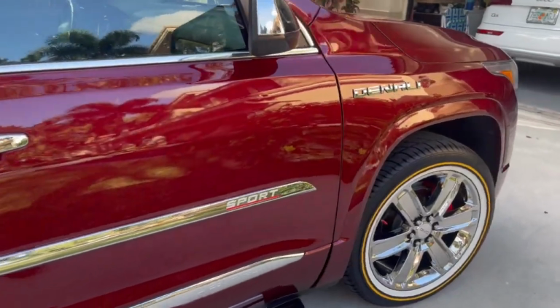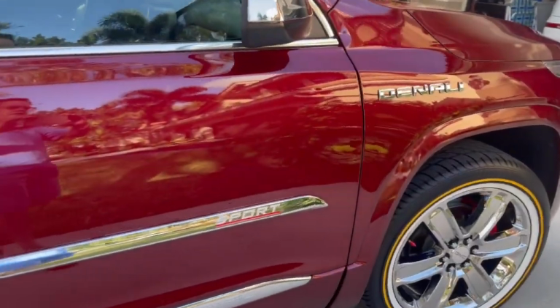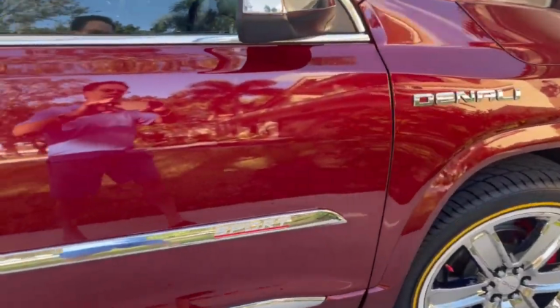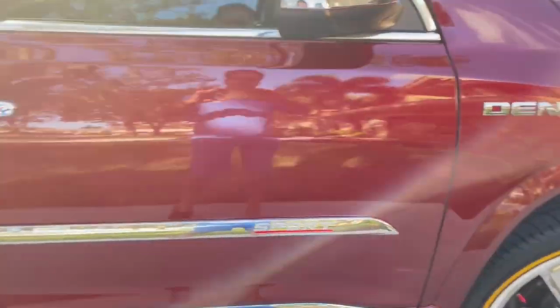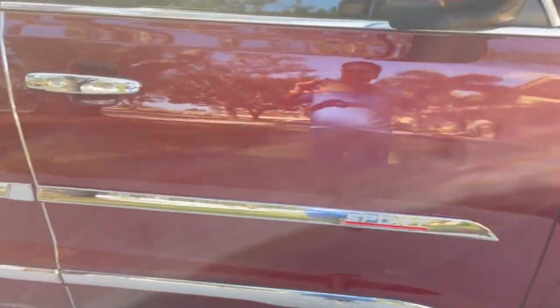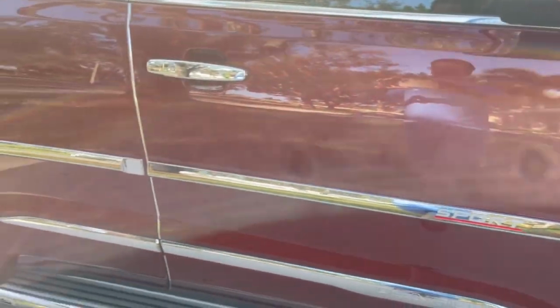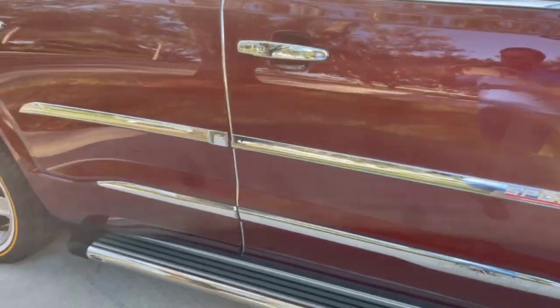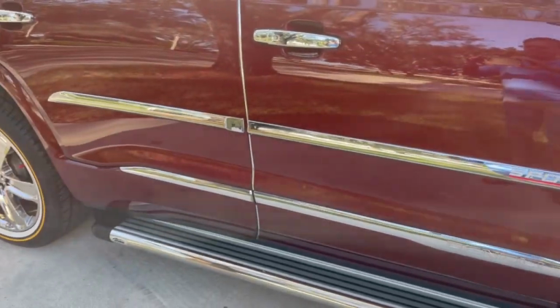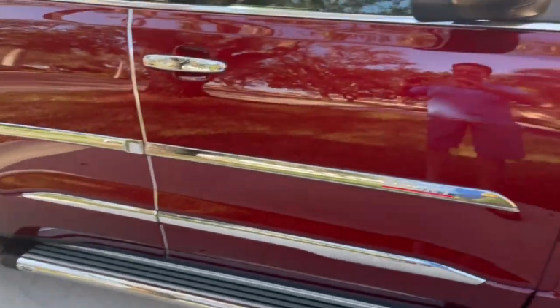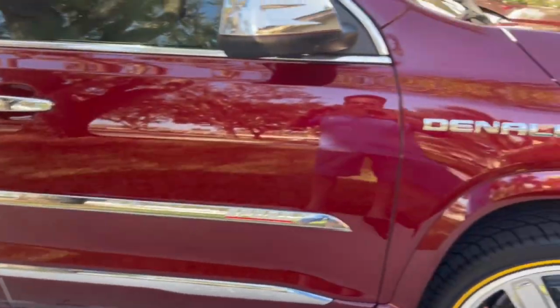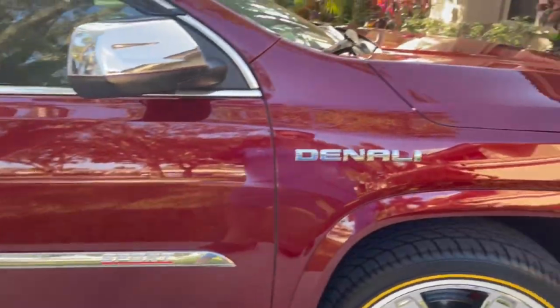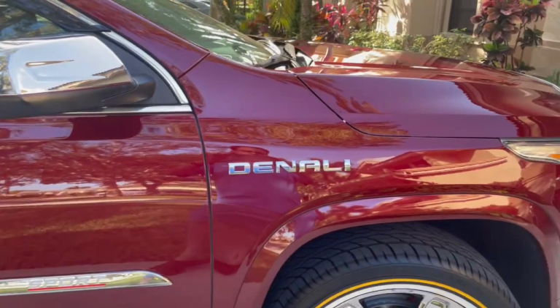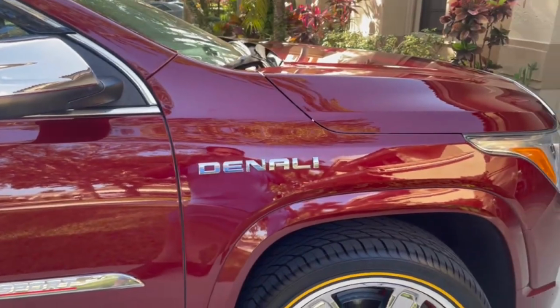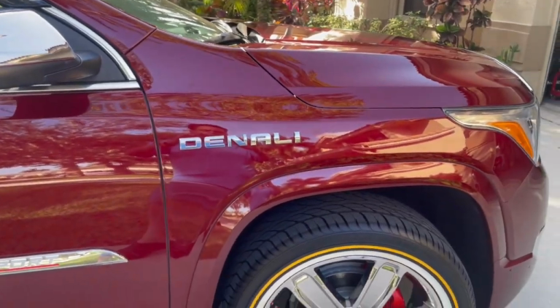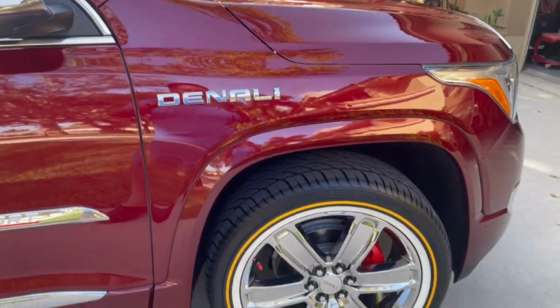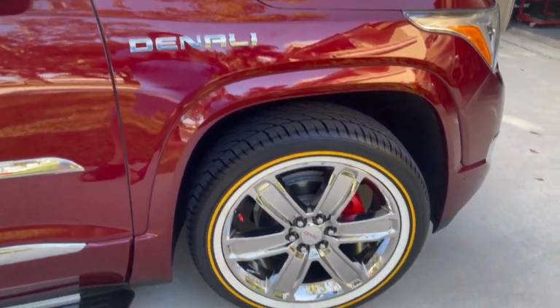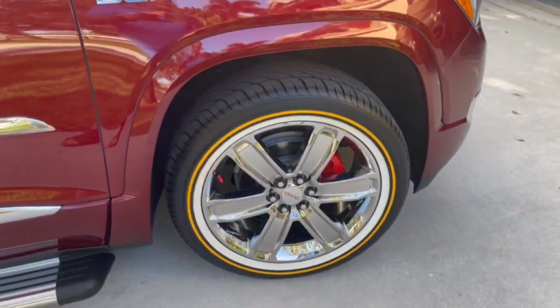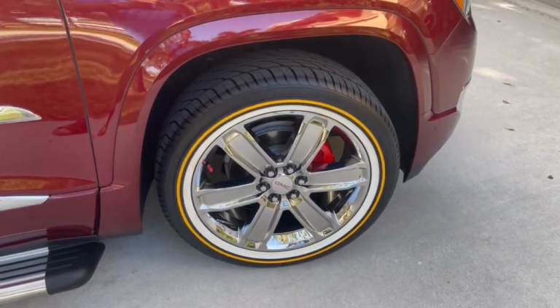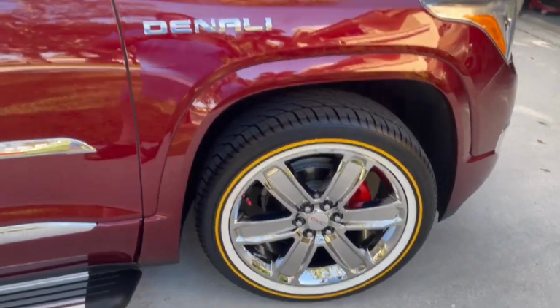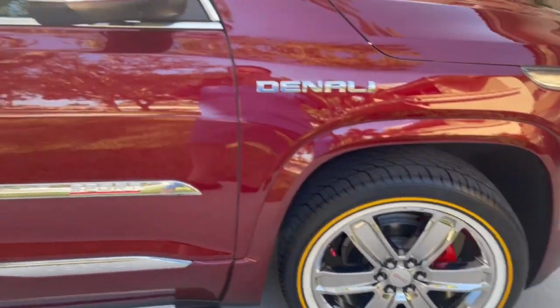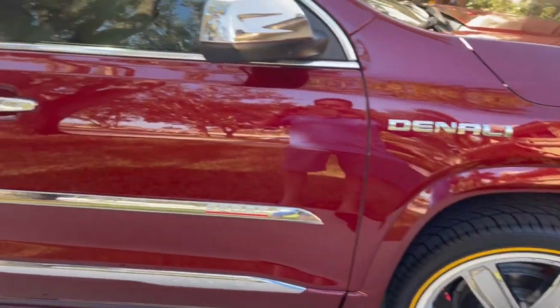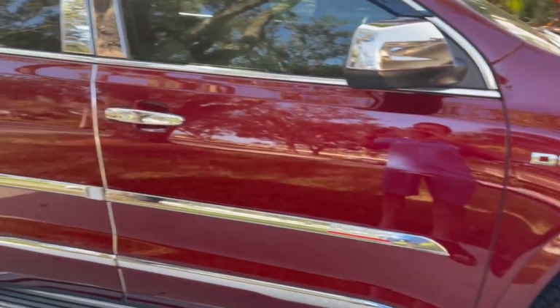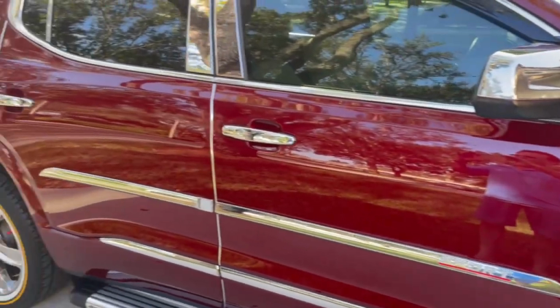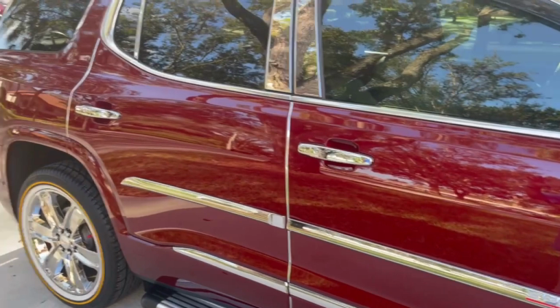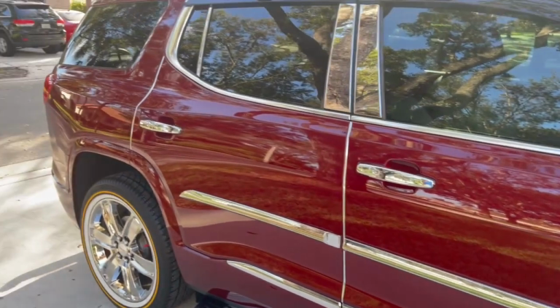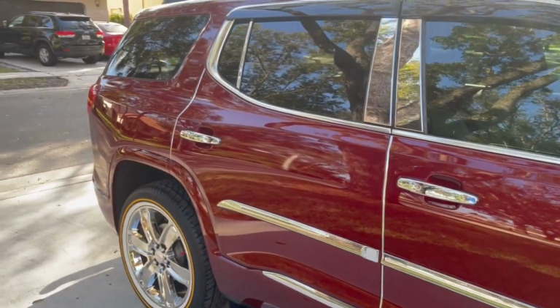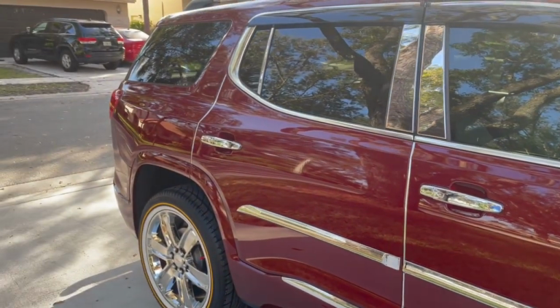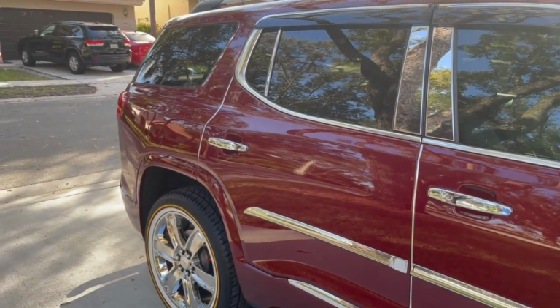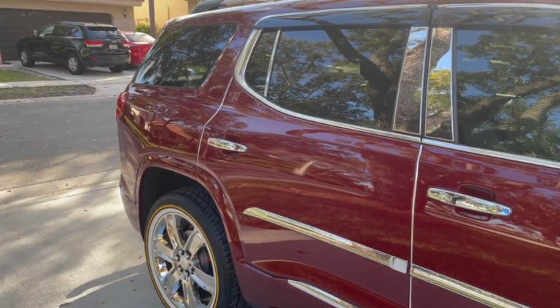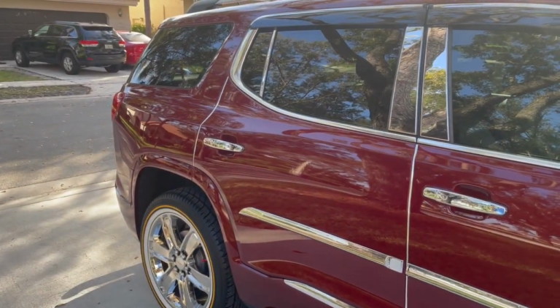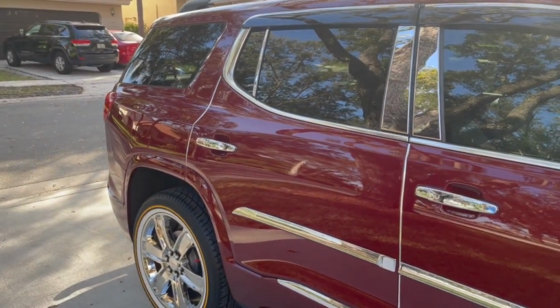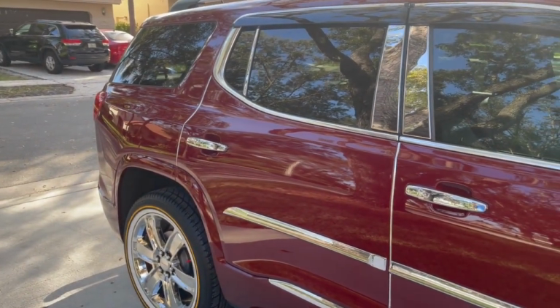Also put that center strip on as well, and there you have it — a pimped out ride. Hope you enjoy, please share.